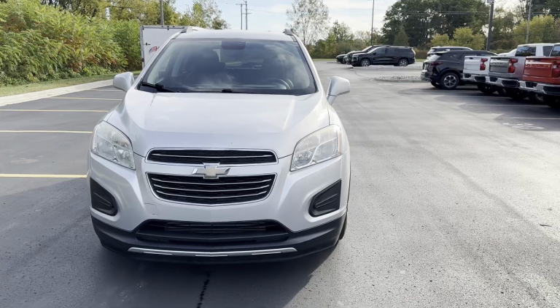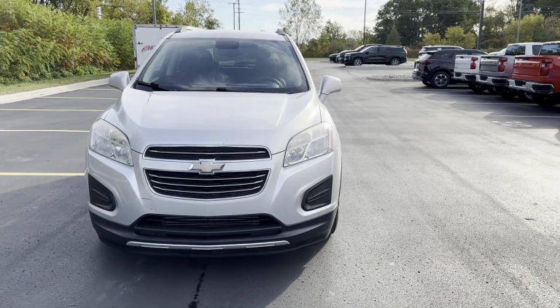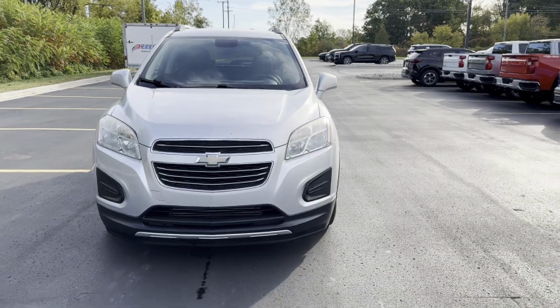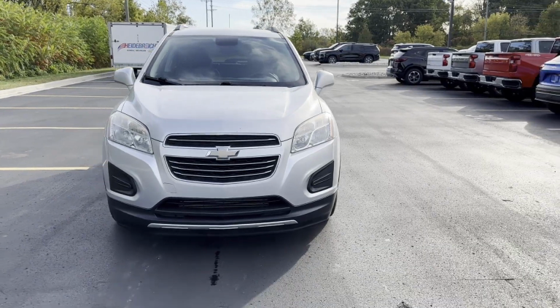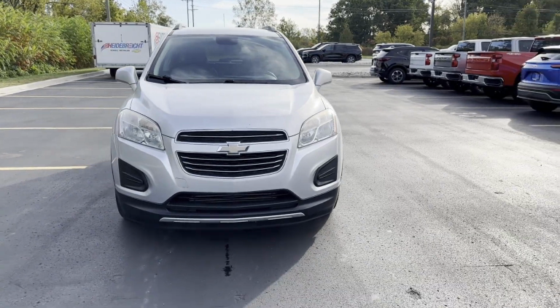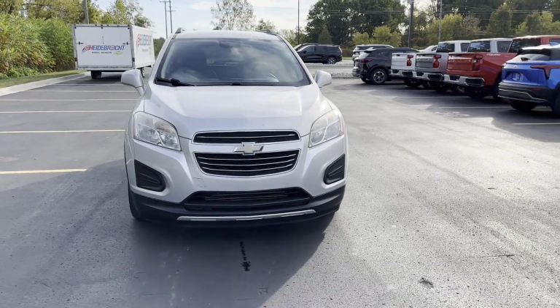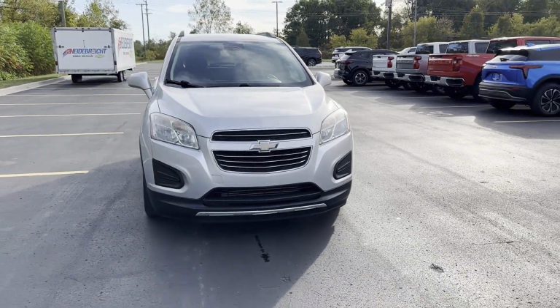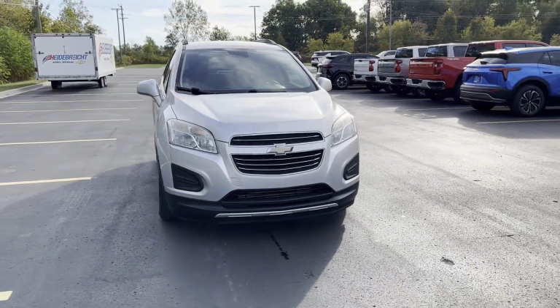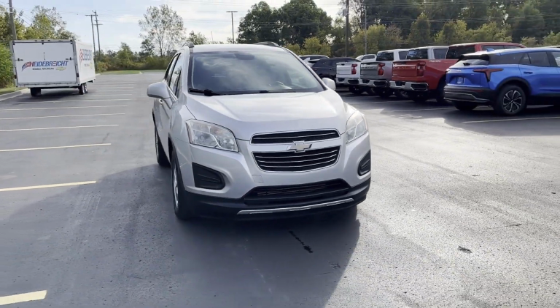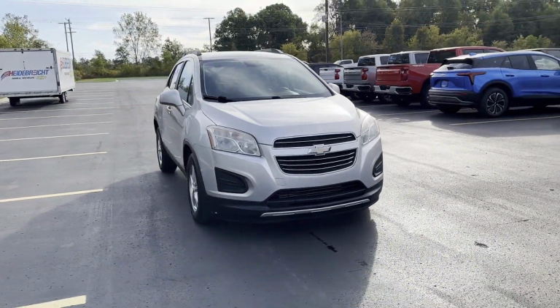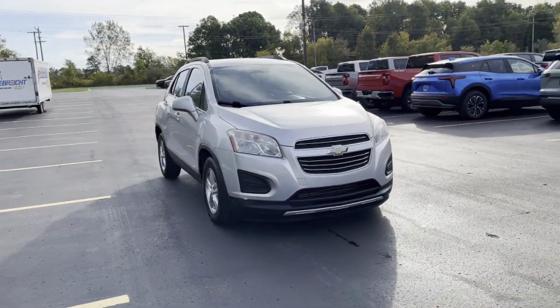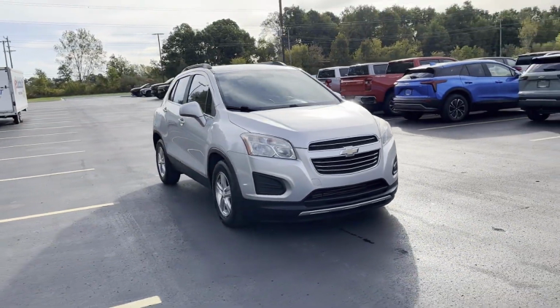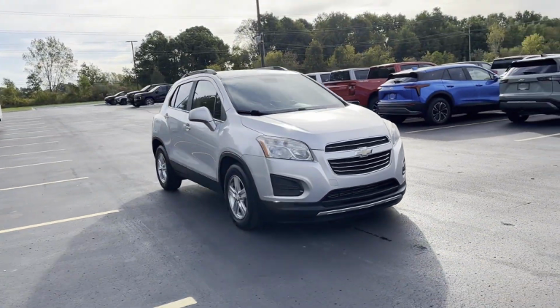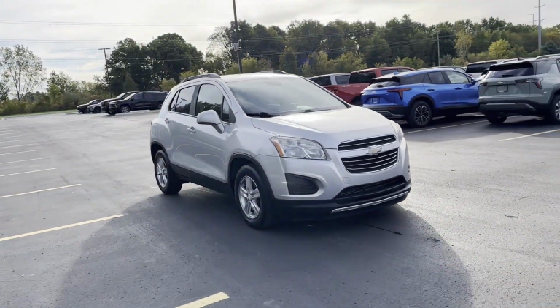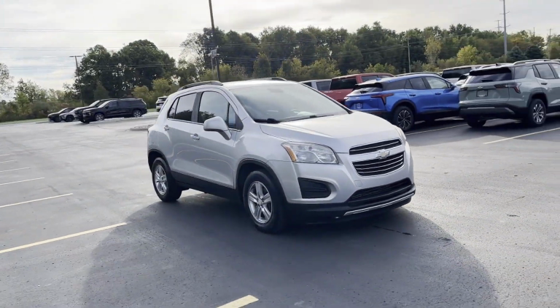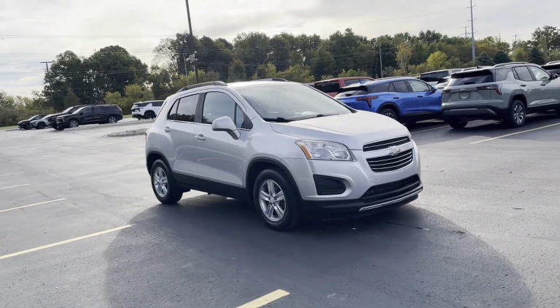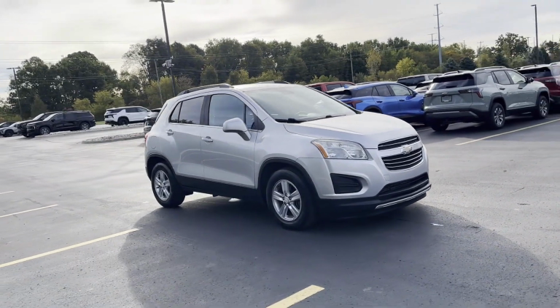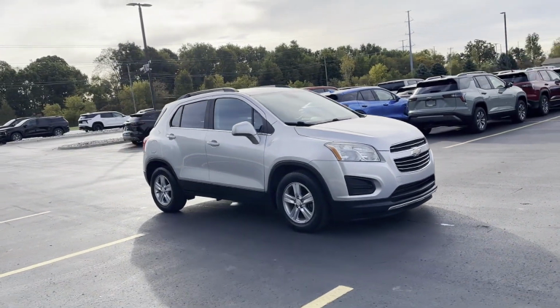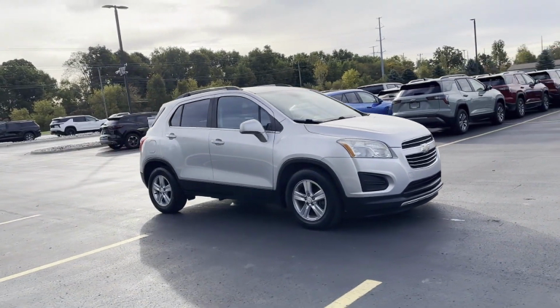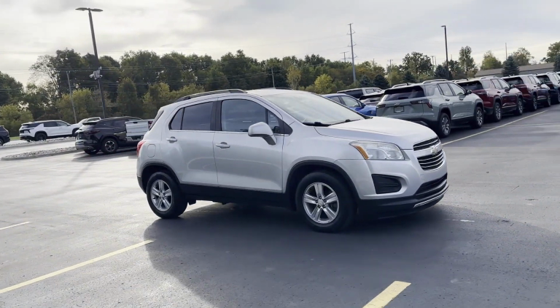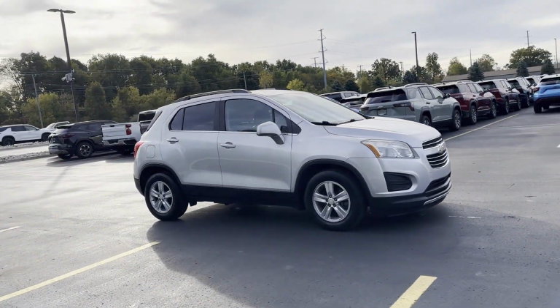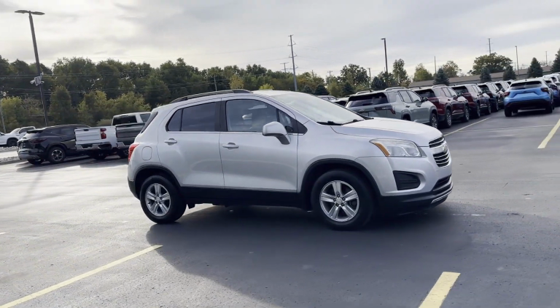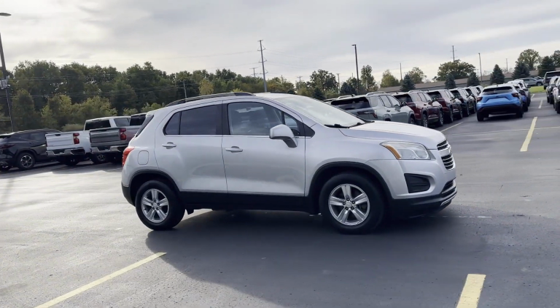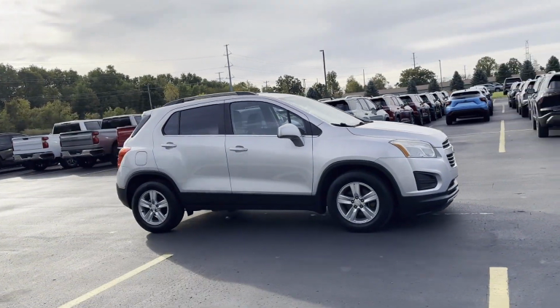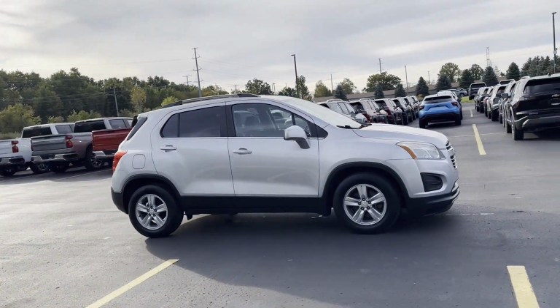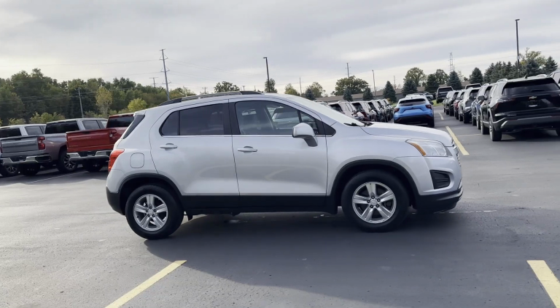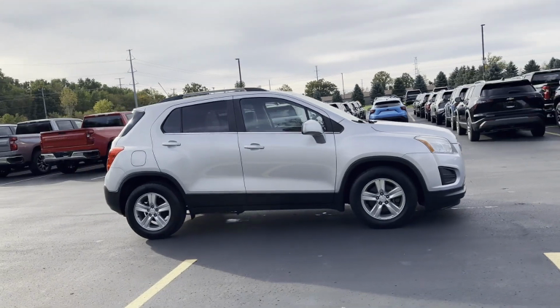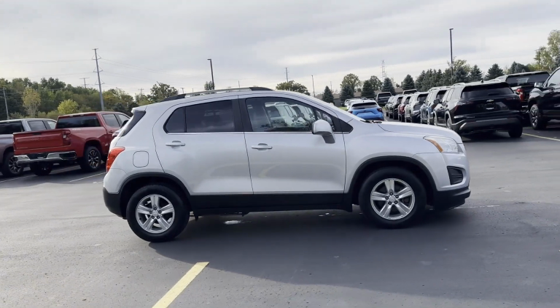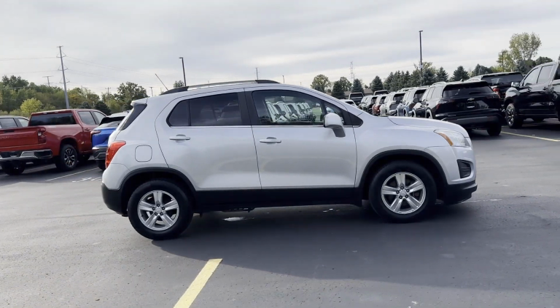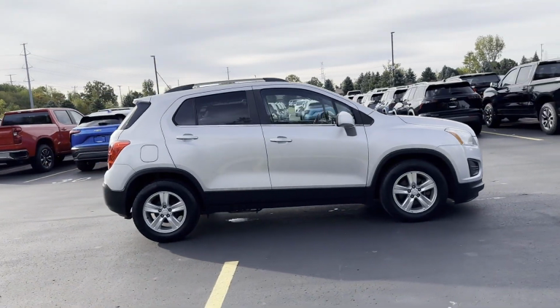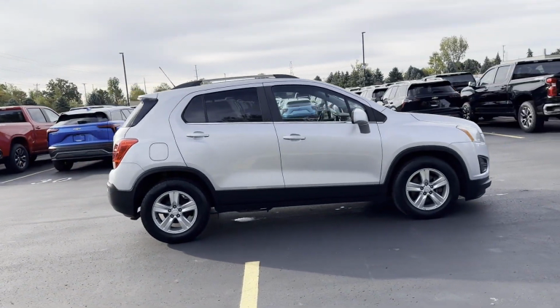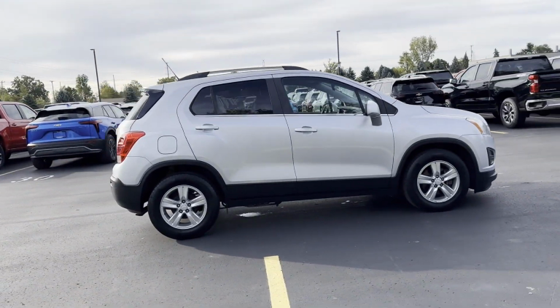2015 Chevrolet Trax. This SUV offers space as well as power and performance. It was cleverly designed with details that delight any driver.